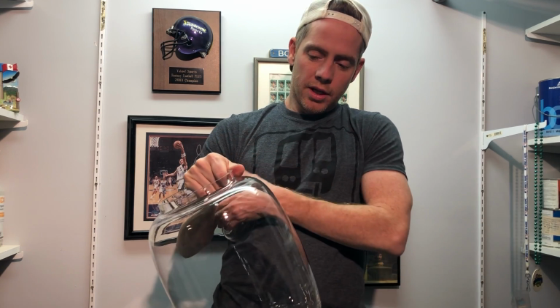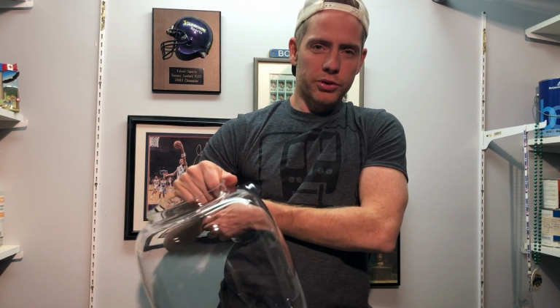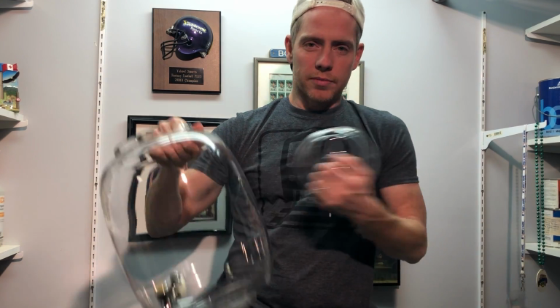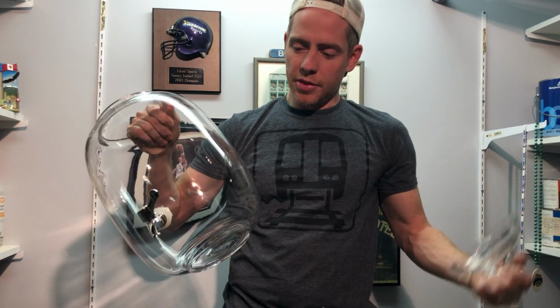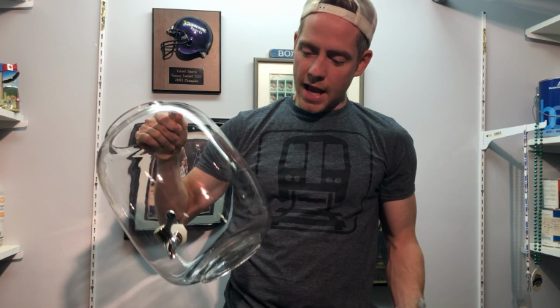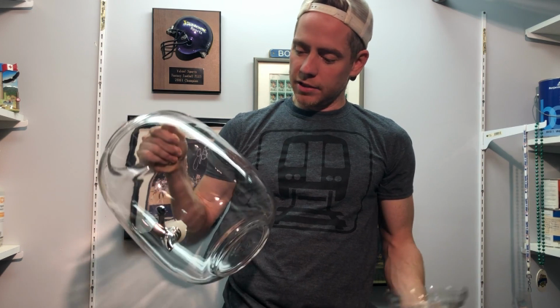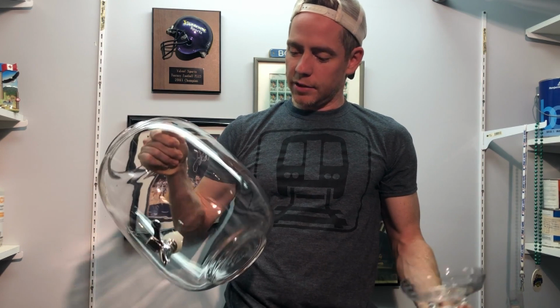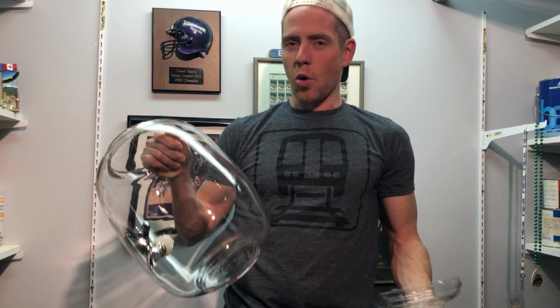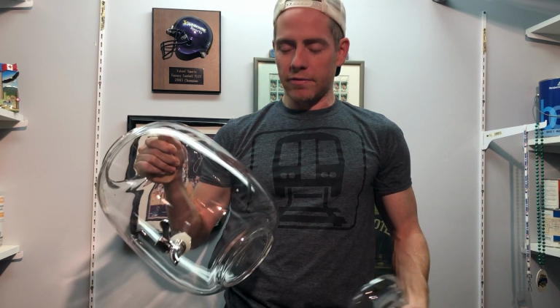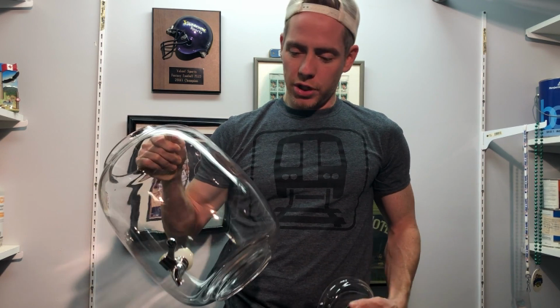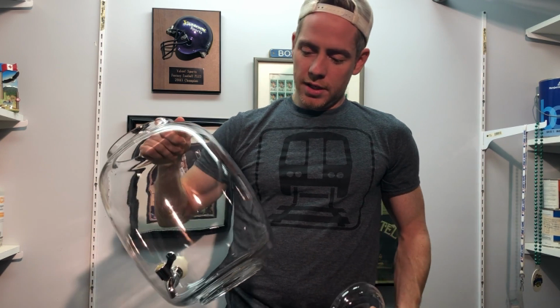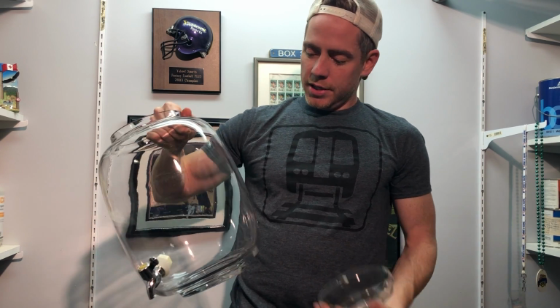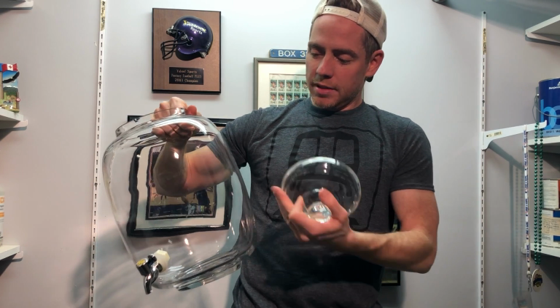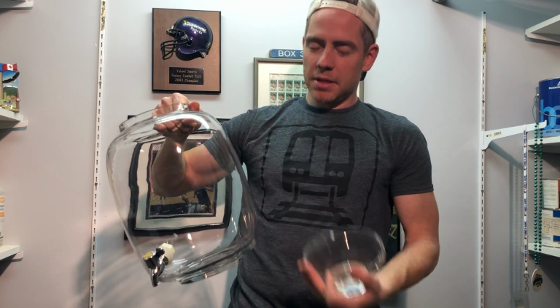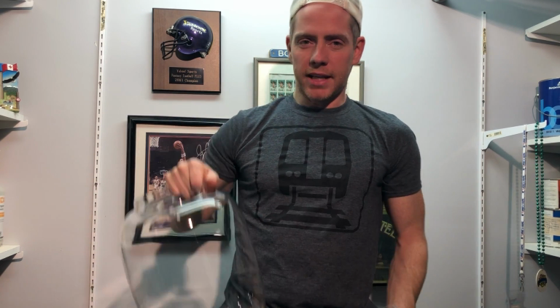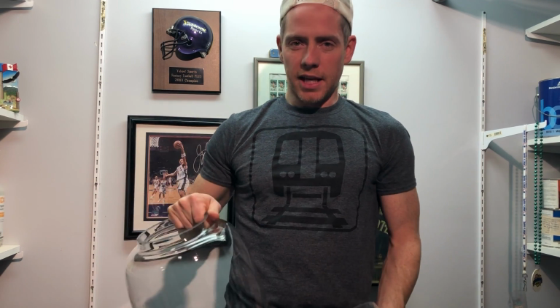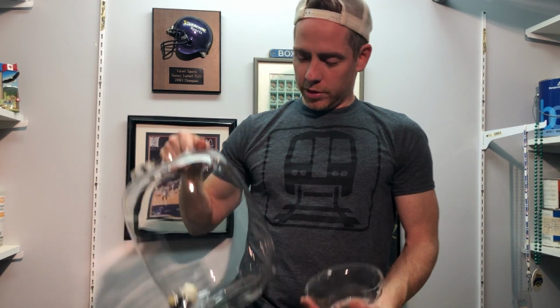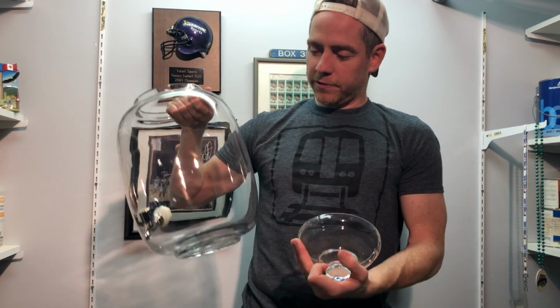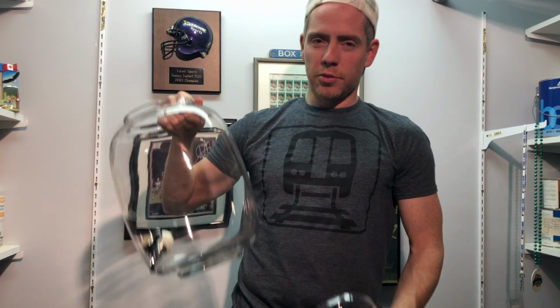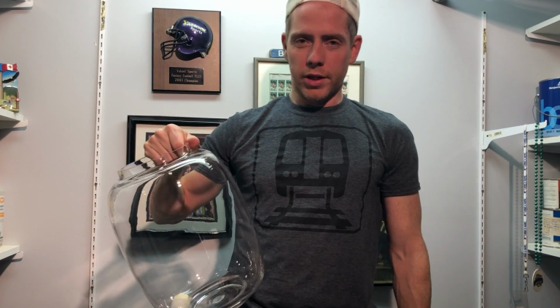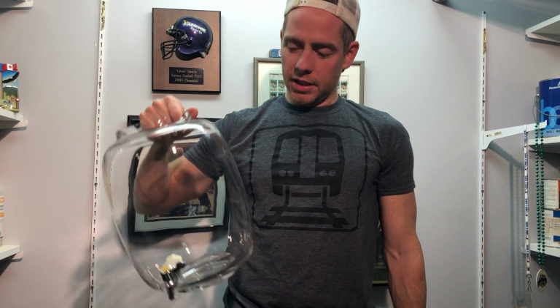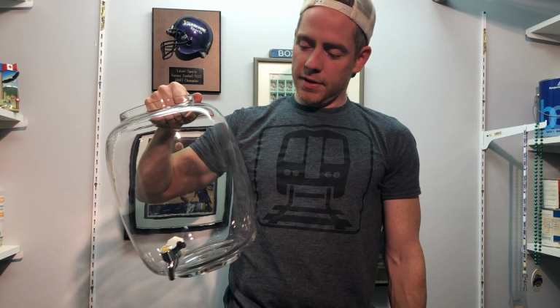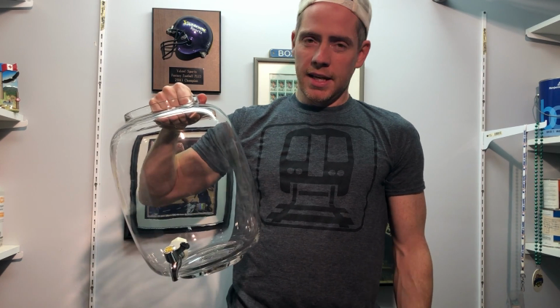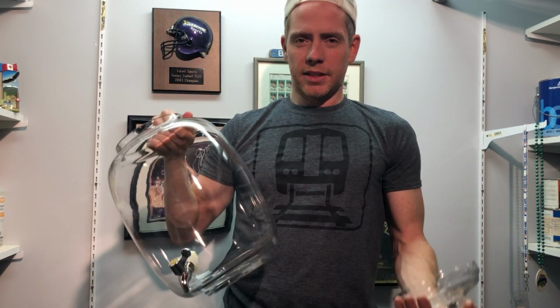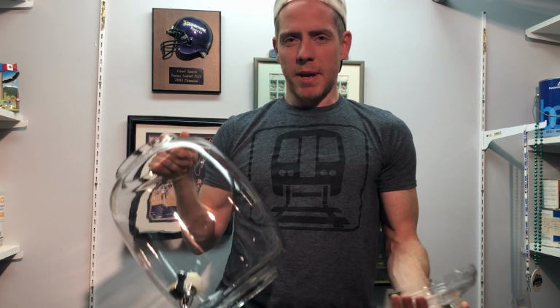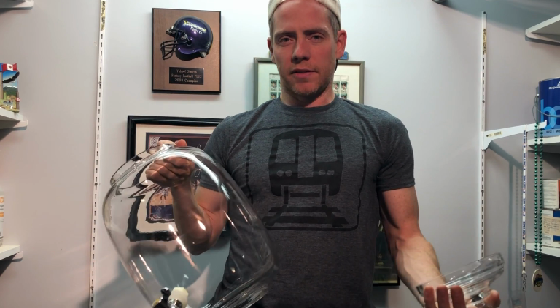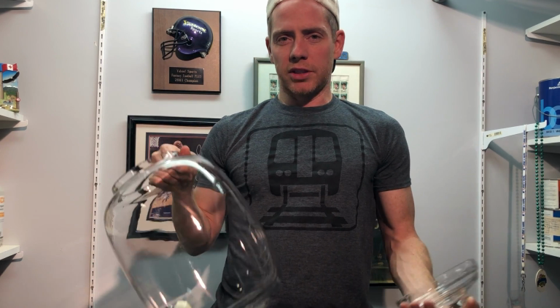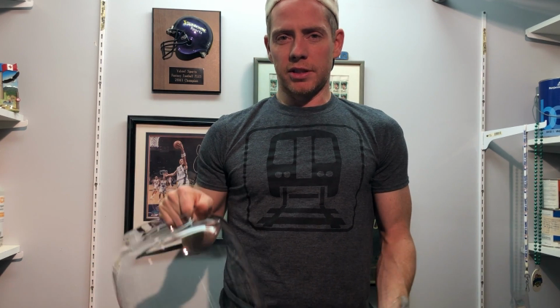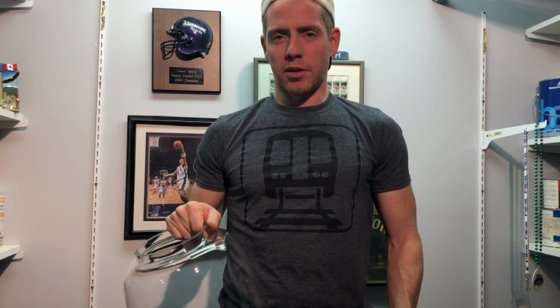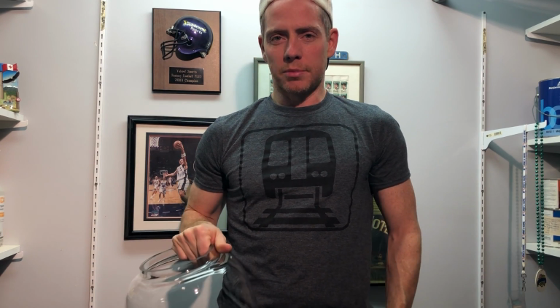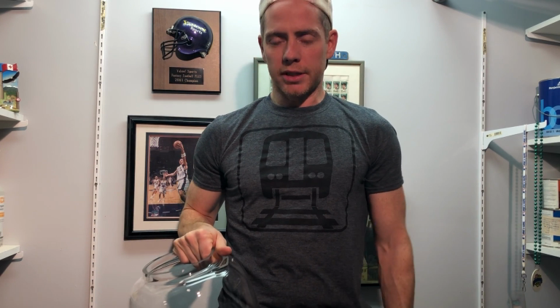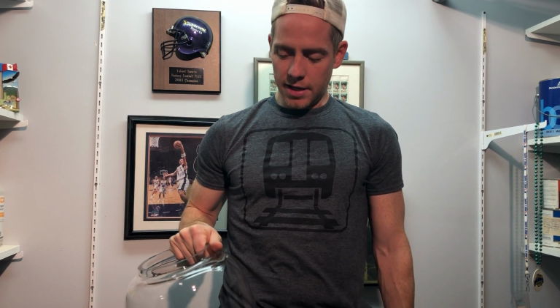It holds, again, three gallons of any cold beverage. You can make iced tea or some fruit and water and stuff. I guess it just makes it look fancier than just throwing some jugs out there.